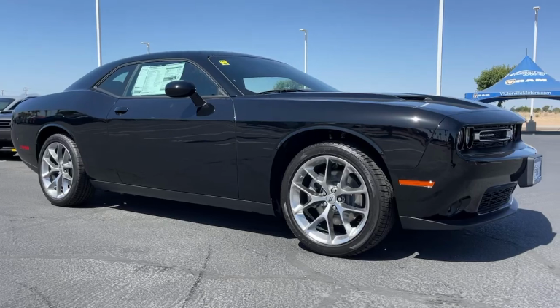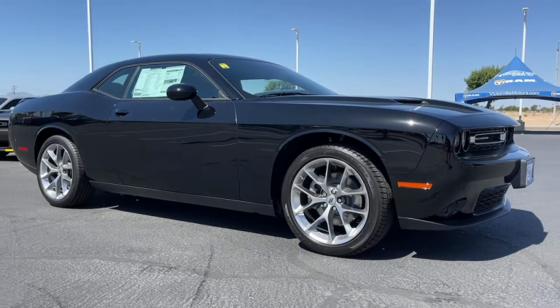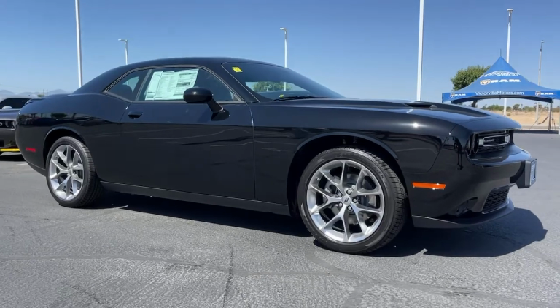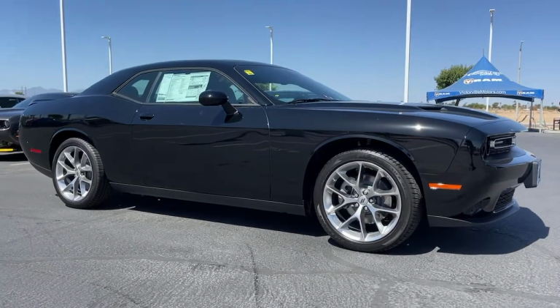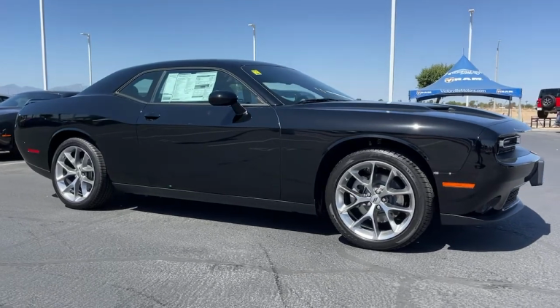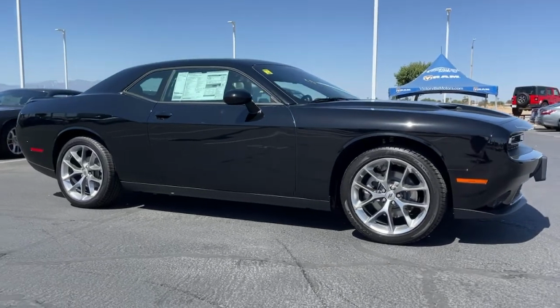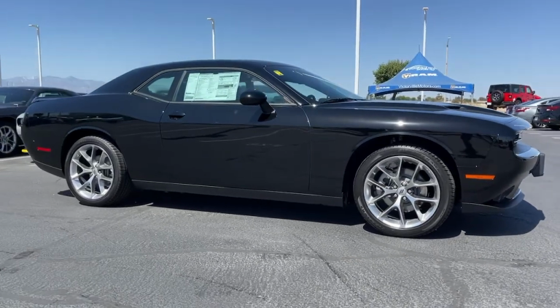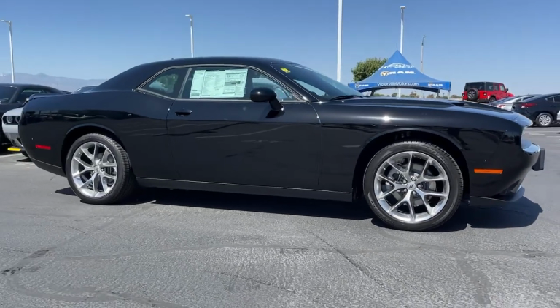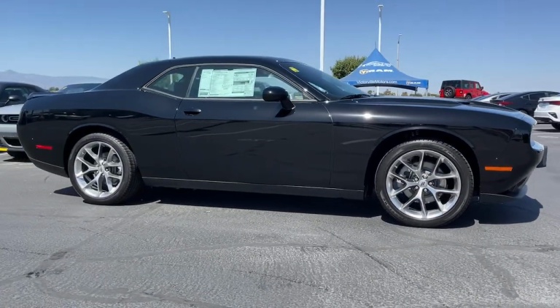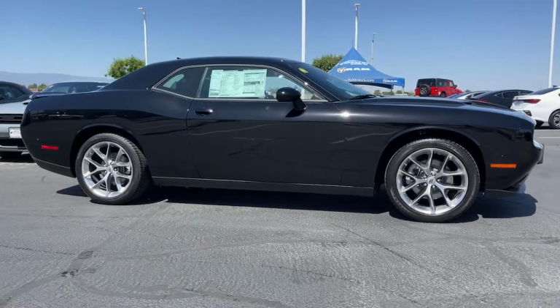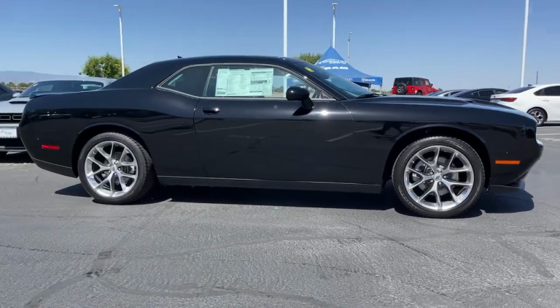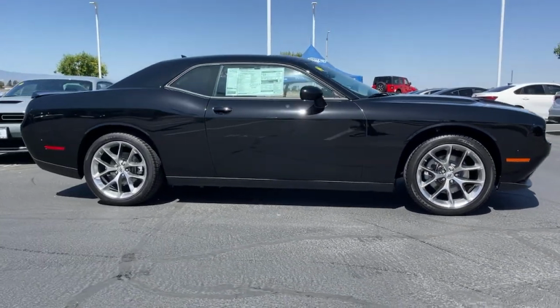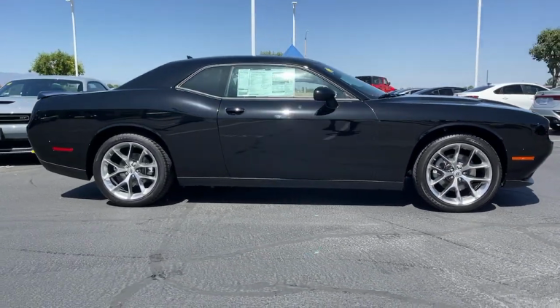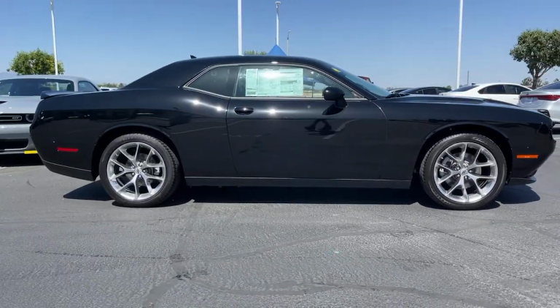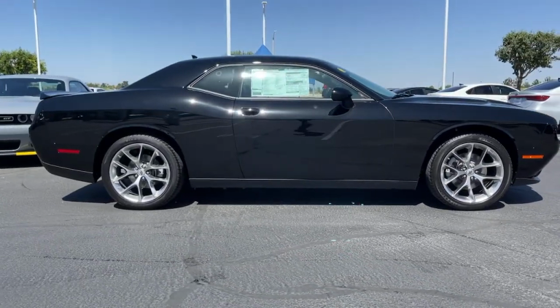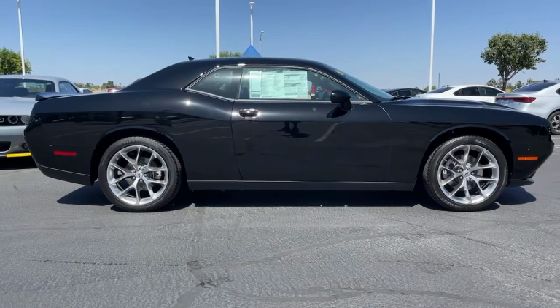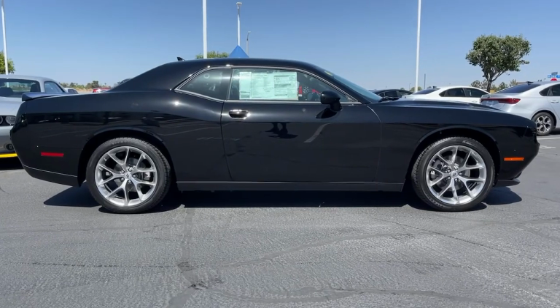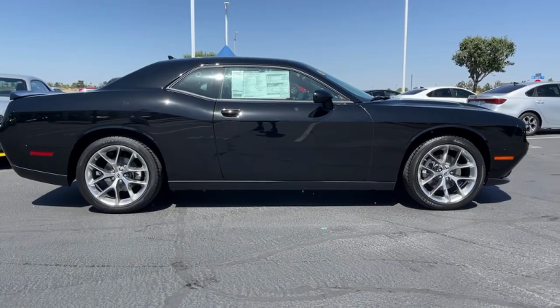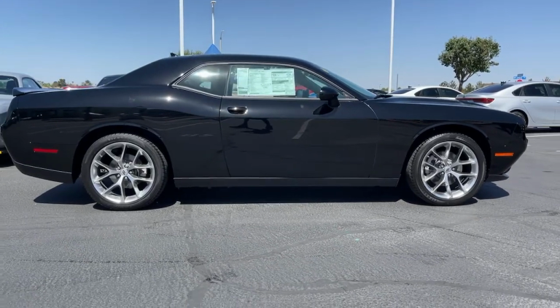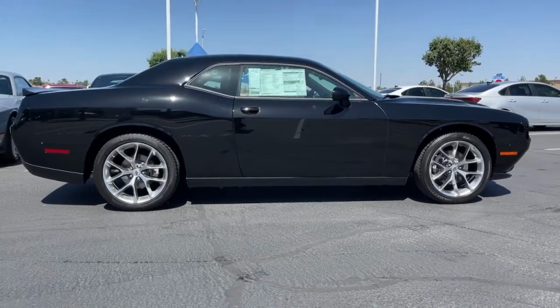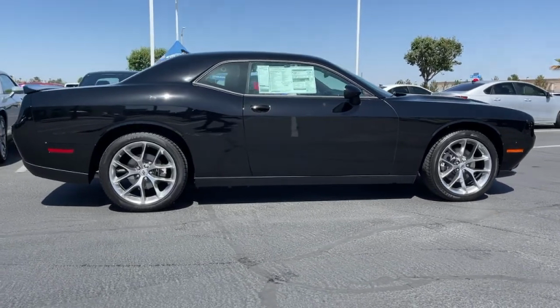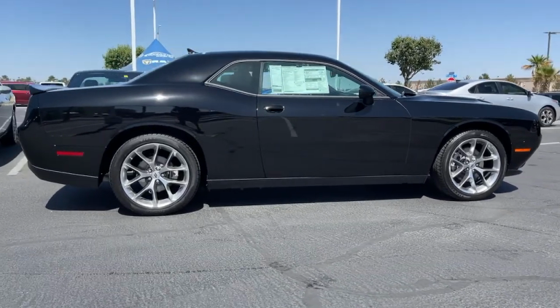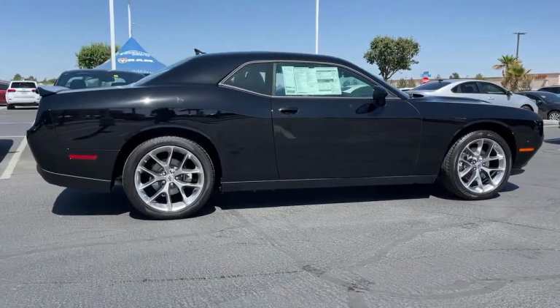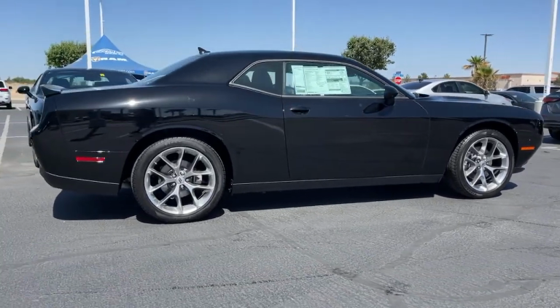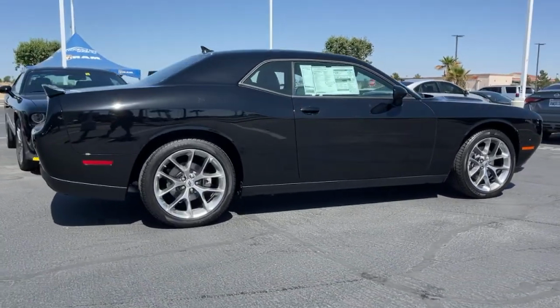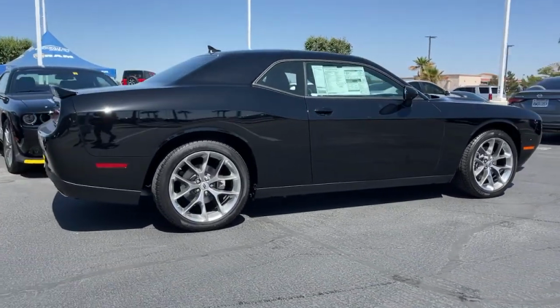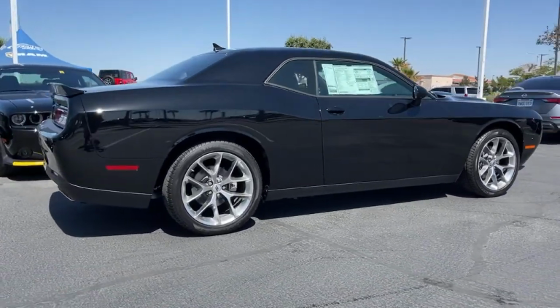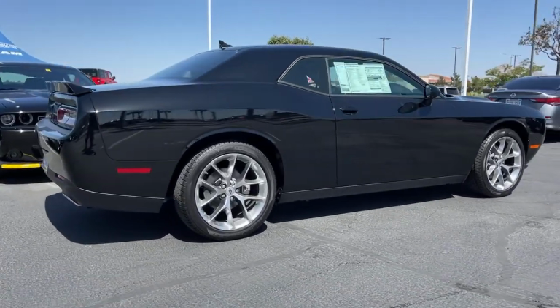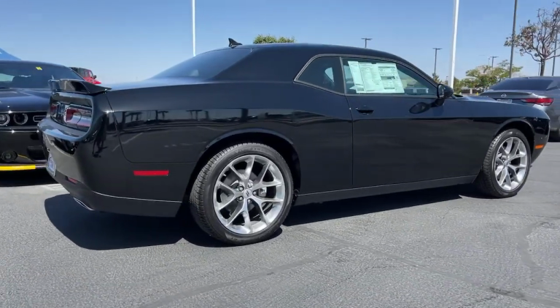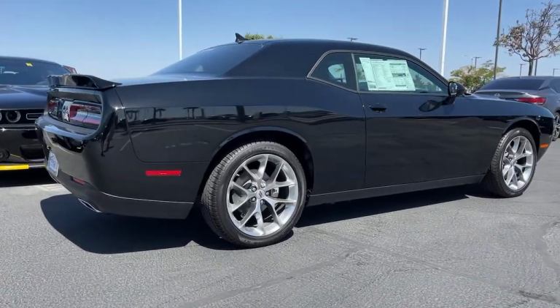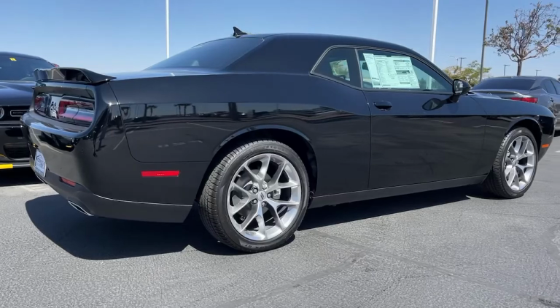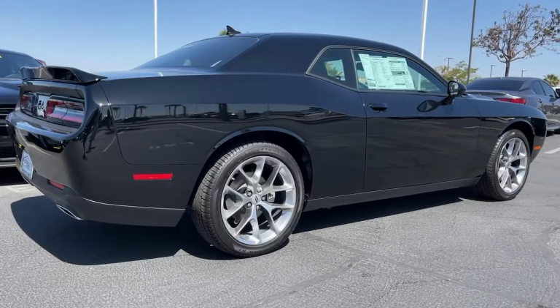Look no further than the 2022 Dodge Challenger. Drive with attitude in the uncompromising Challenger, the muscle car with a menacing stance and a fierce heart.